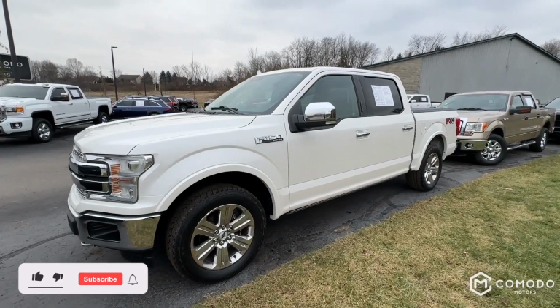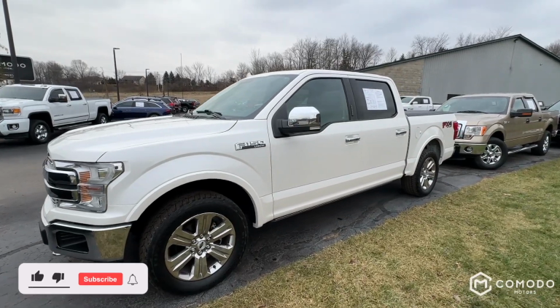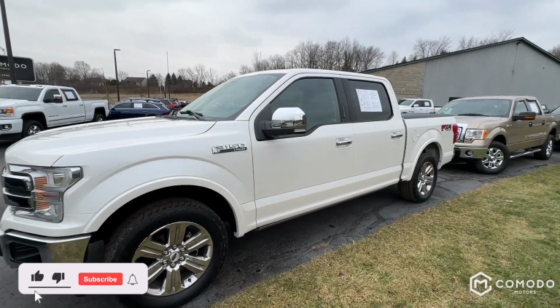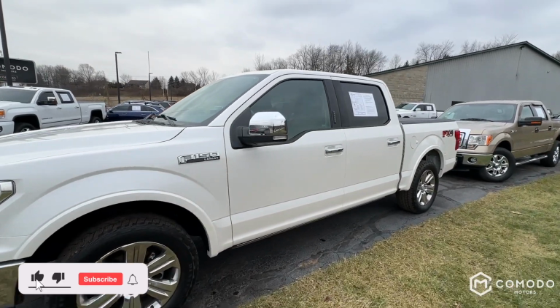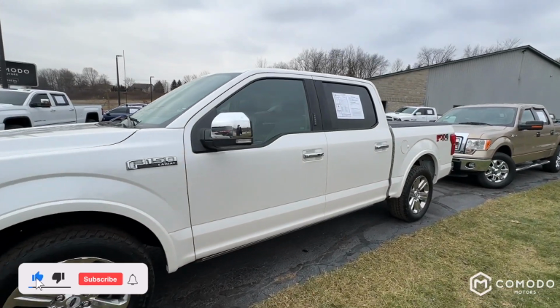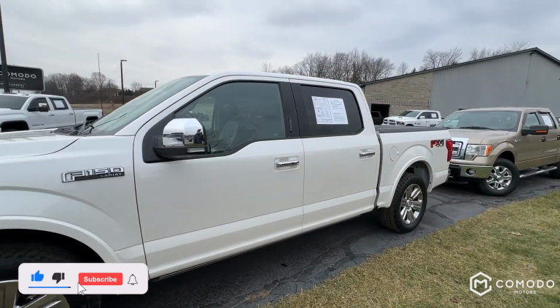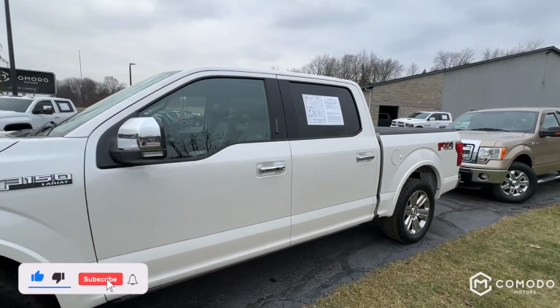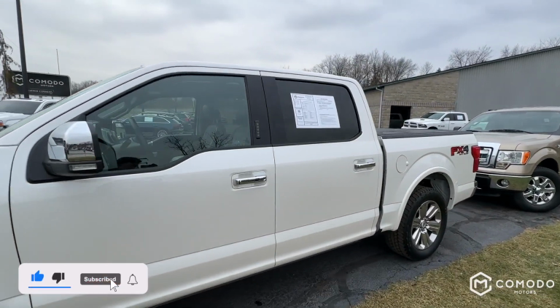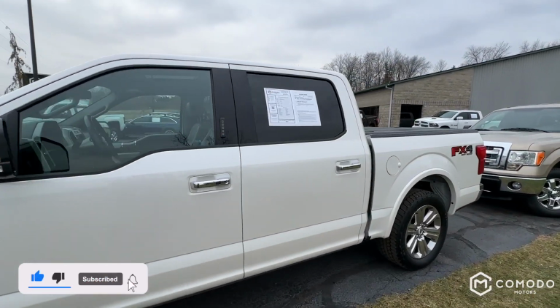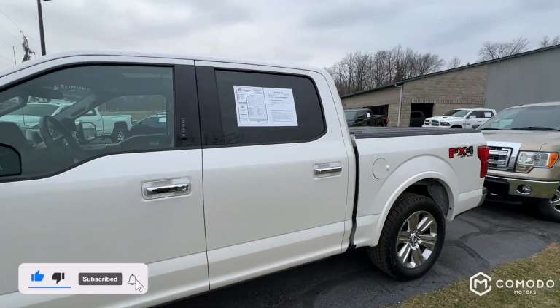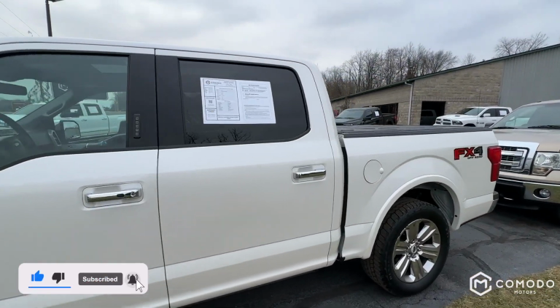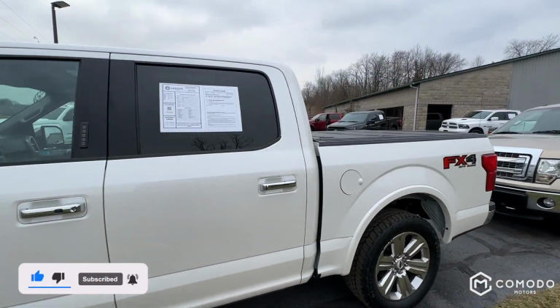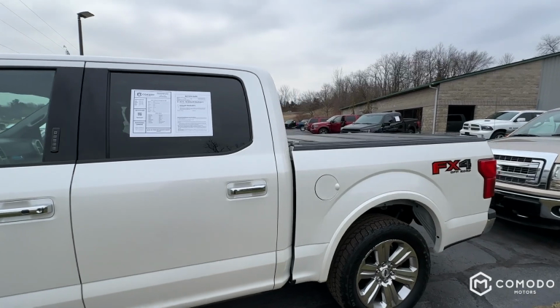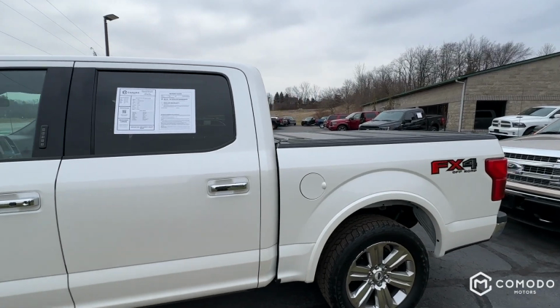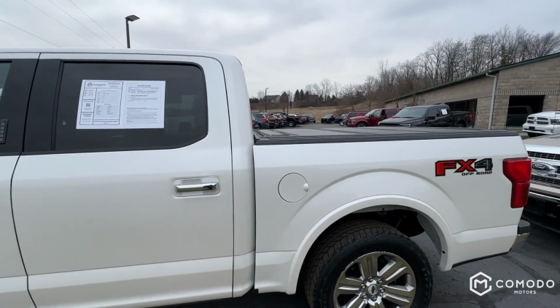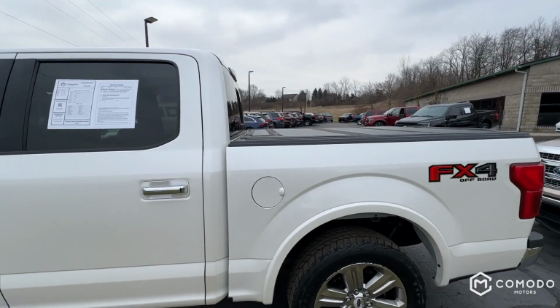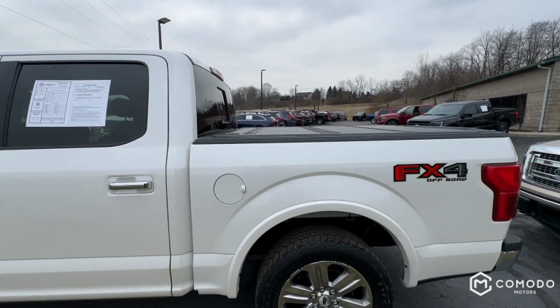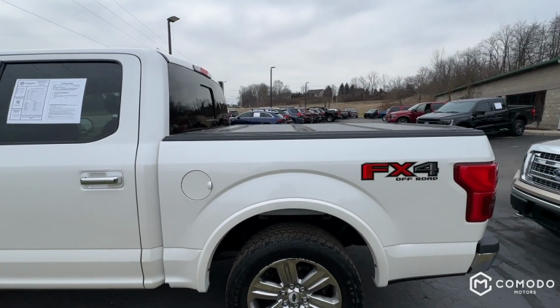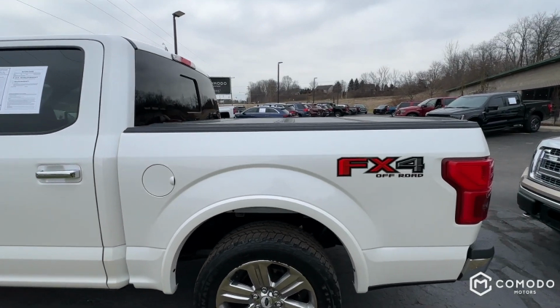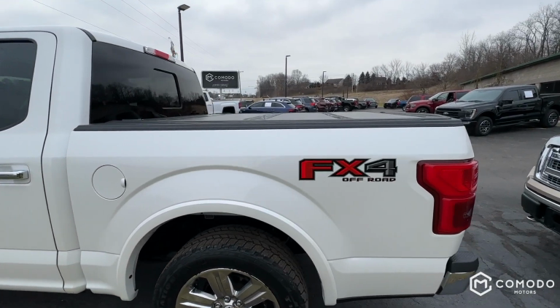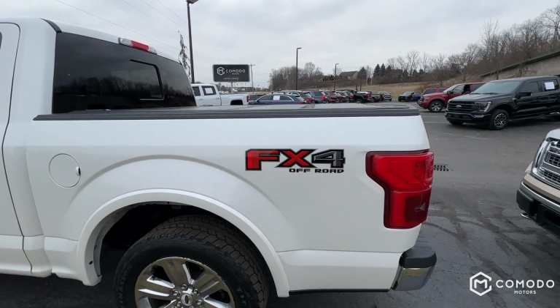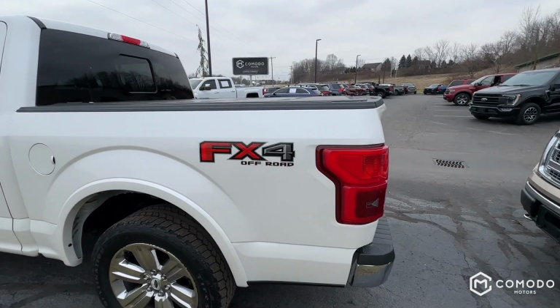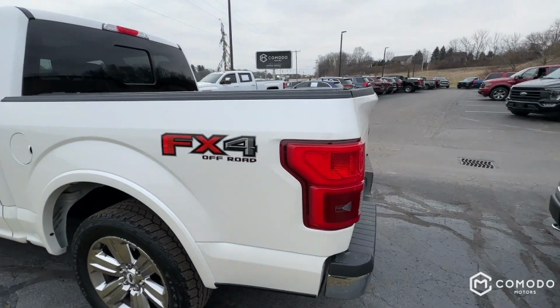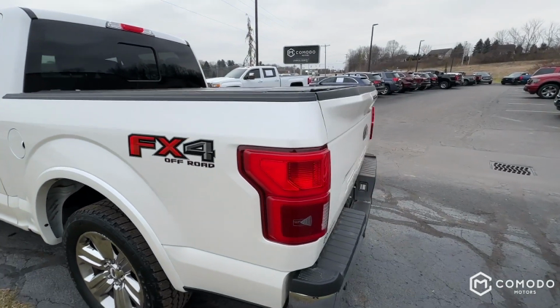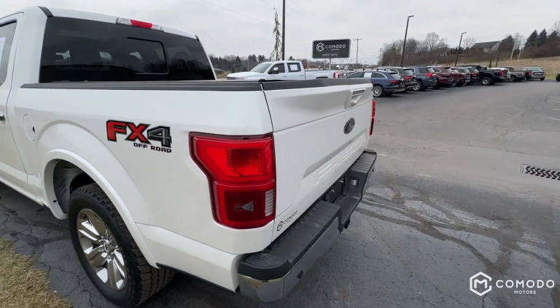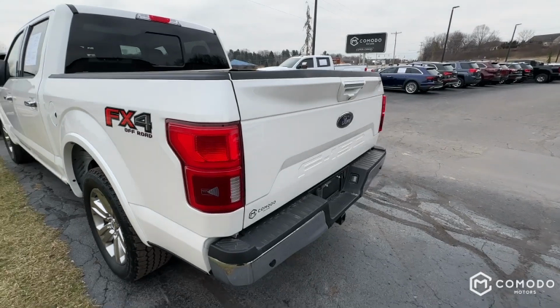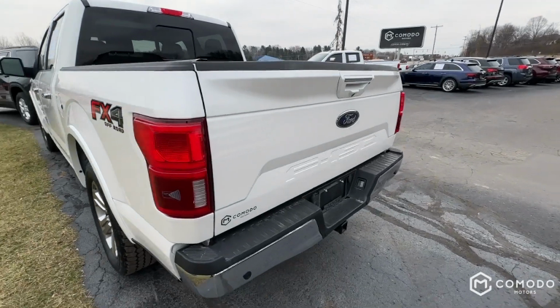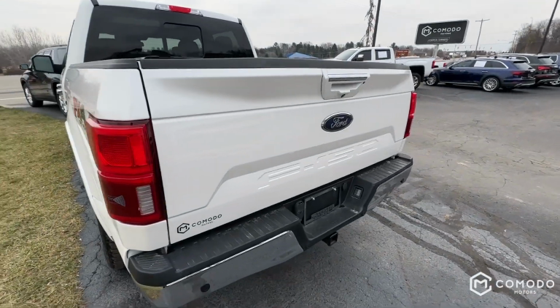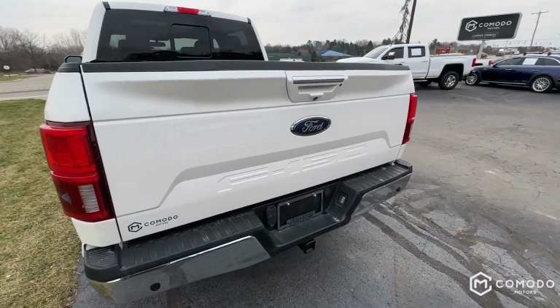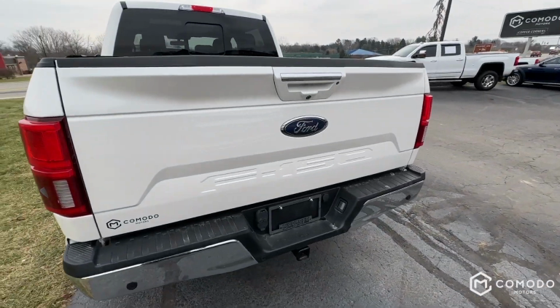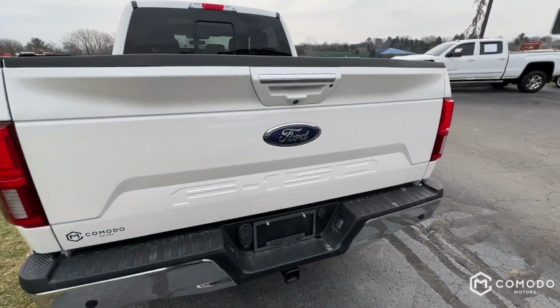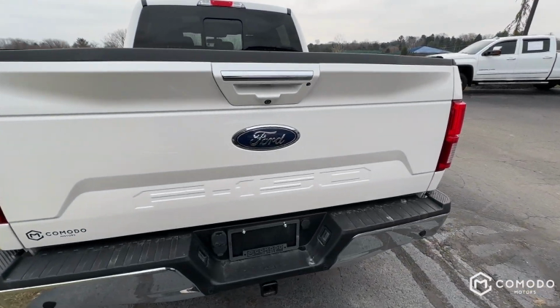This is our 2018 Ford F-150 Lariat. It's got a super crew, it's got four-wheel drive, and it also has the FX4 package. Let's take a look at it.